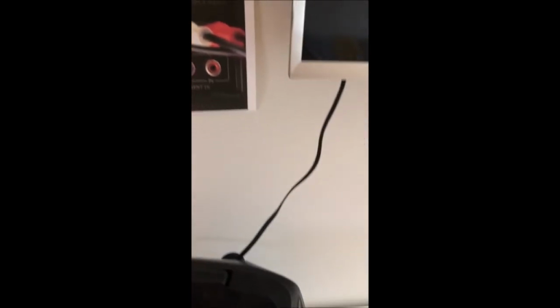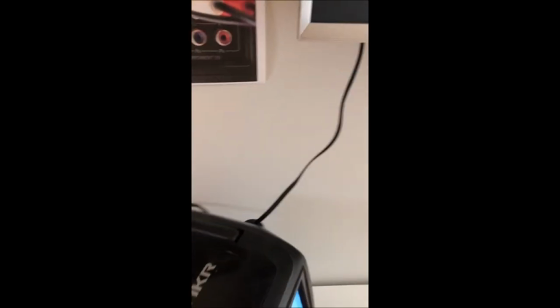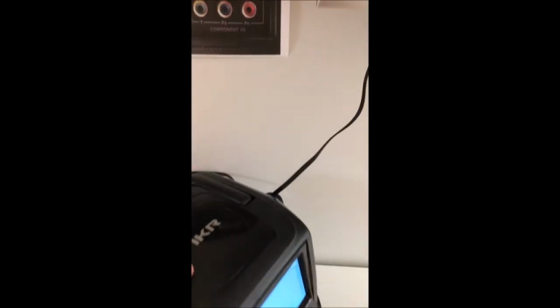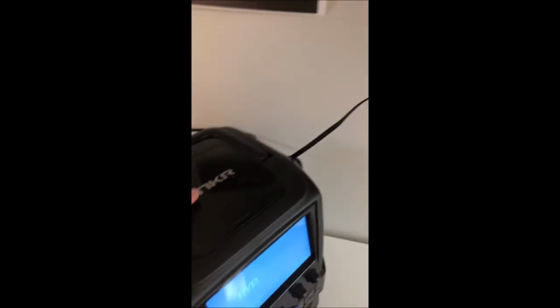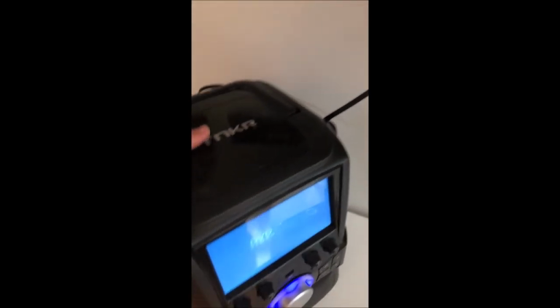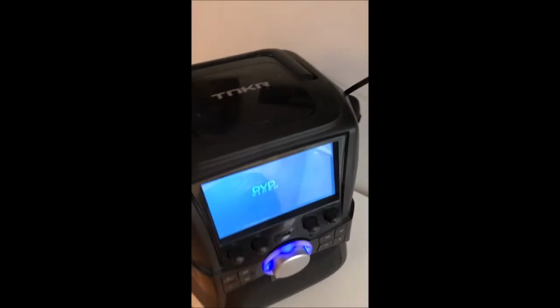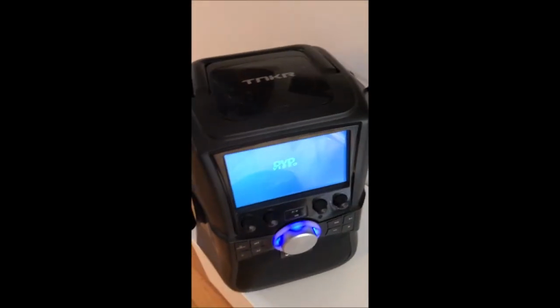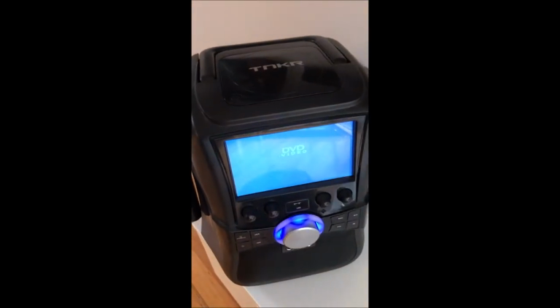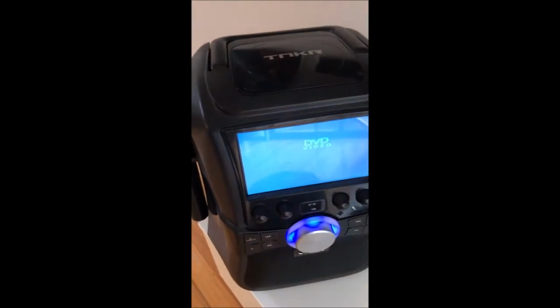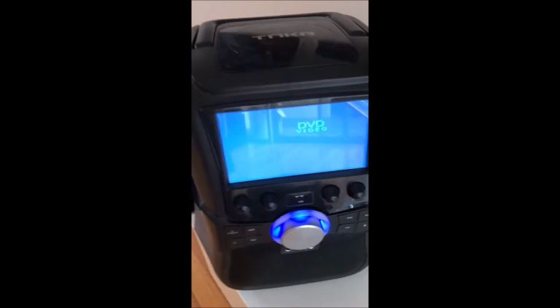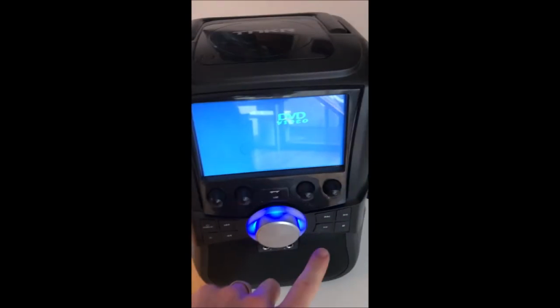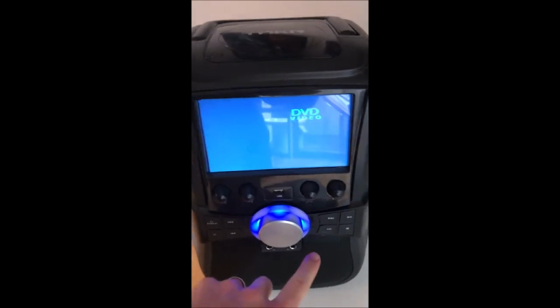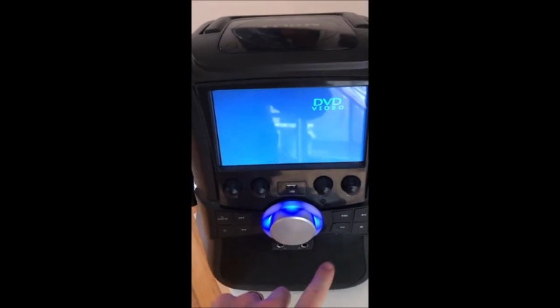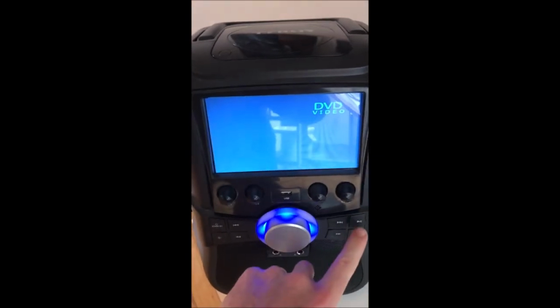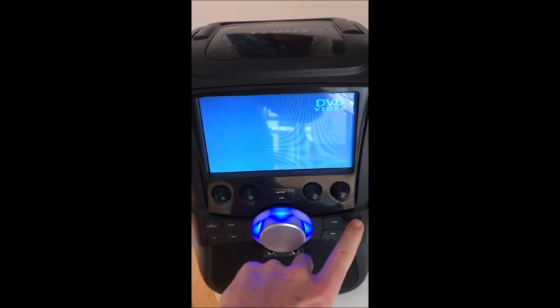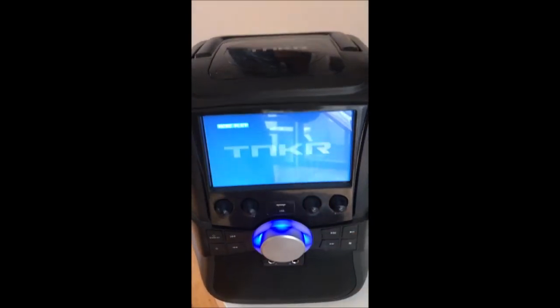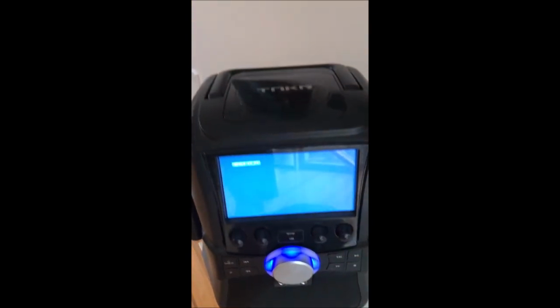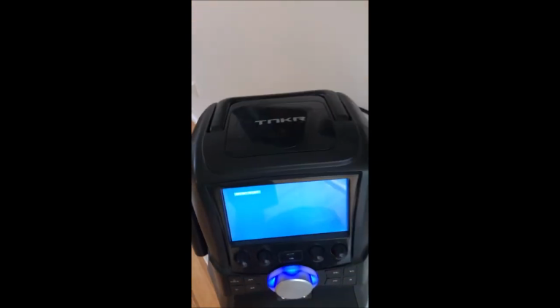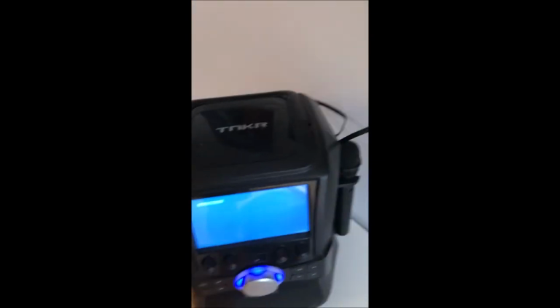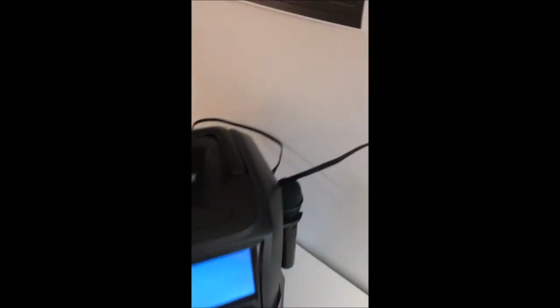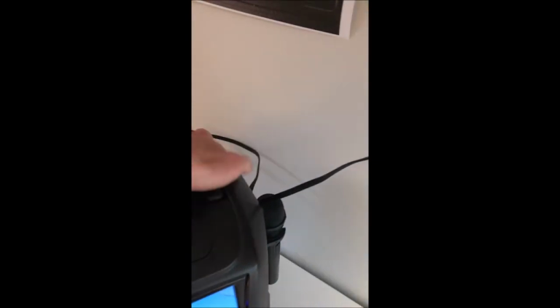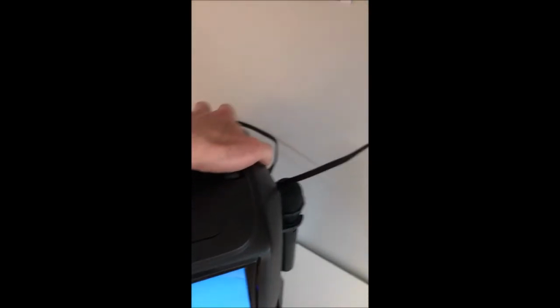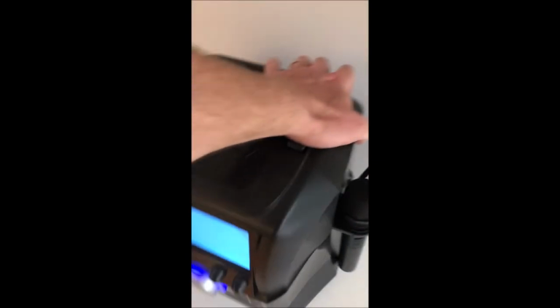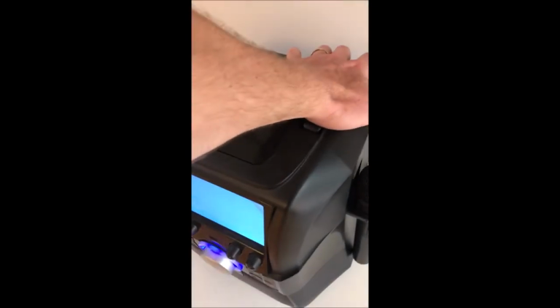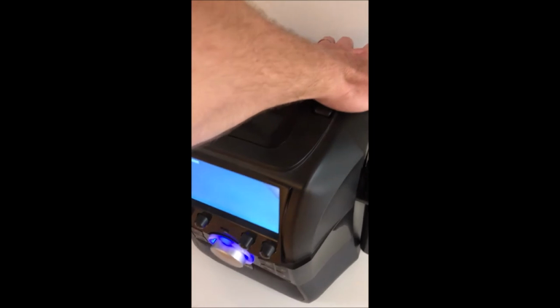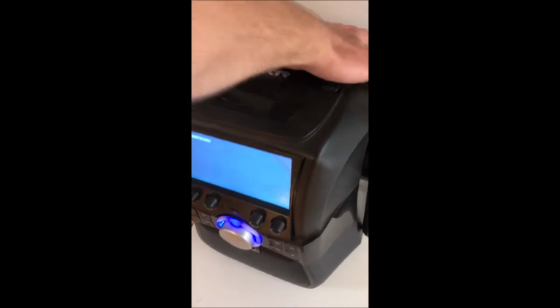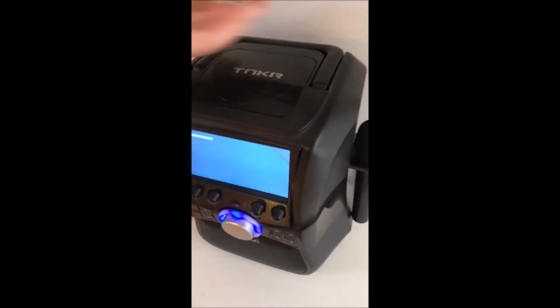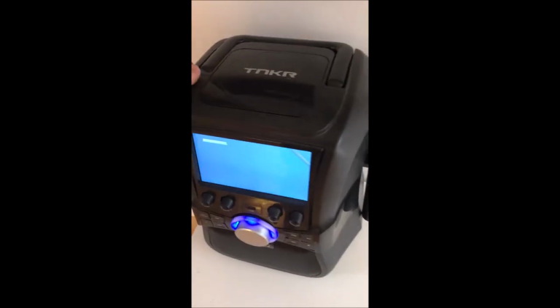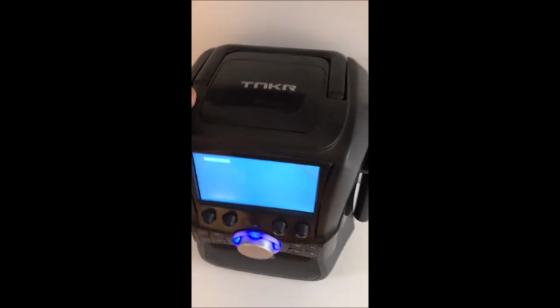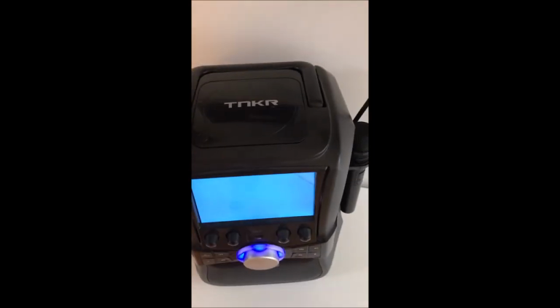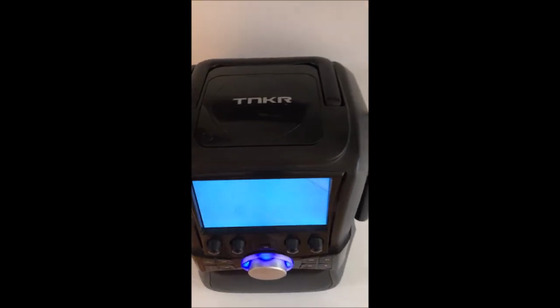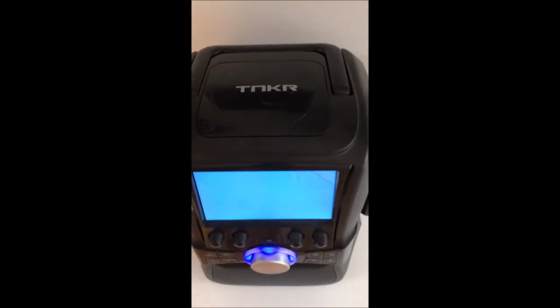On the karaoke unit itself, it doesn't normally matter on my TV which output setting you have it set to.